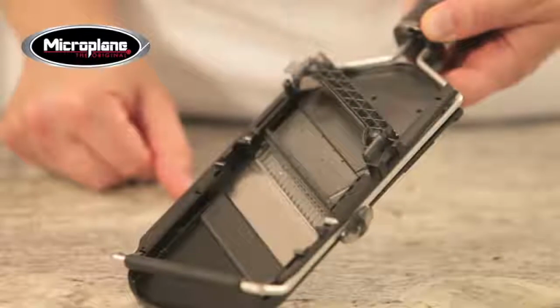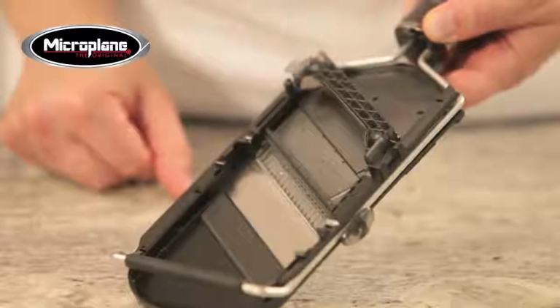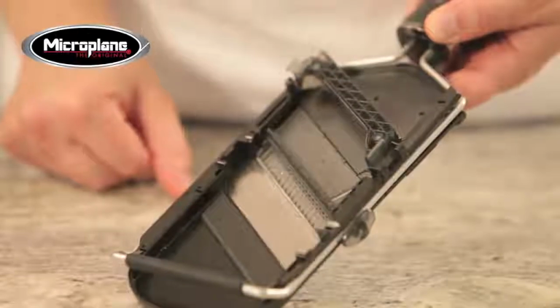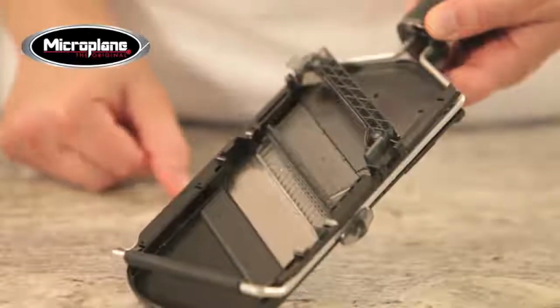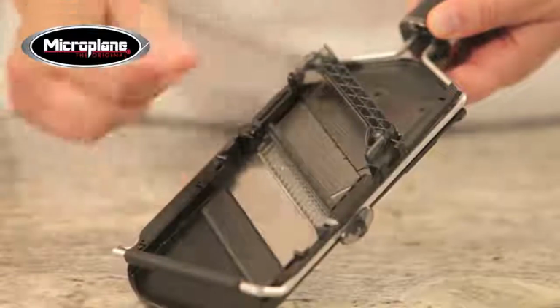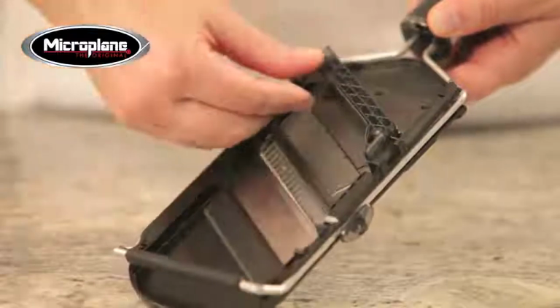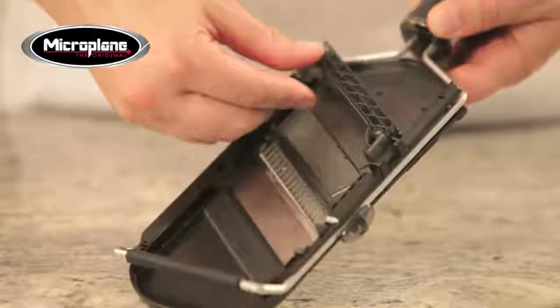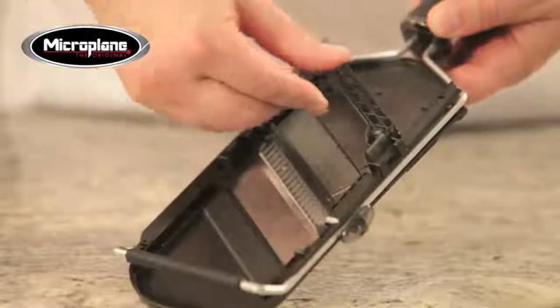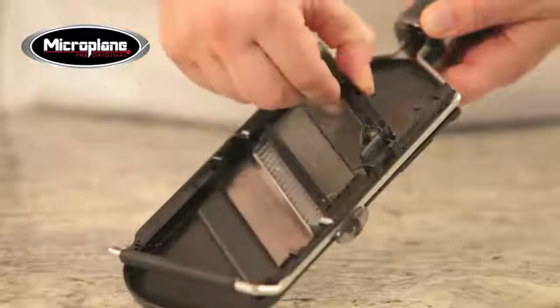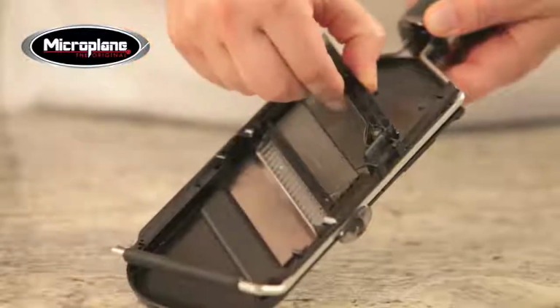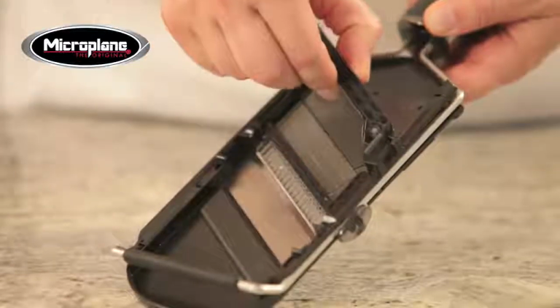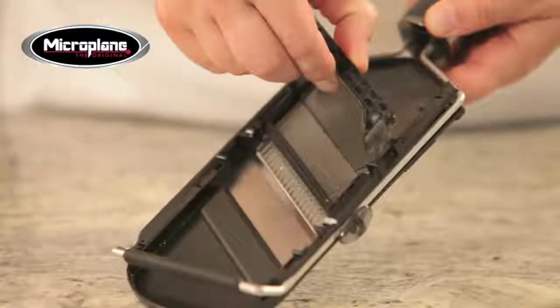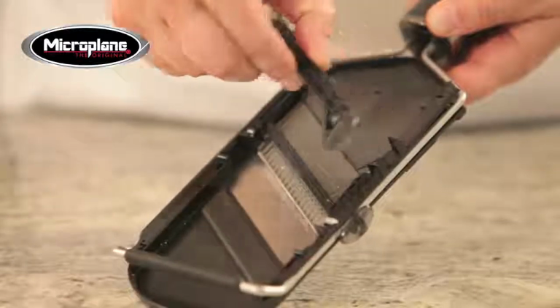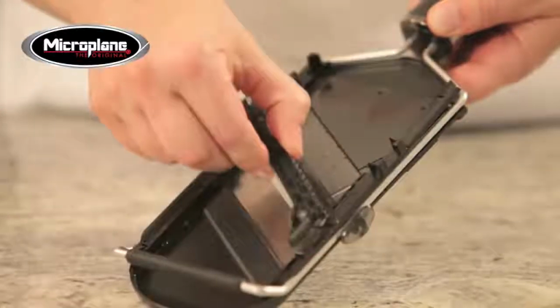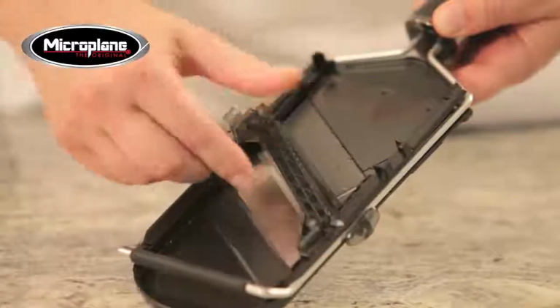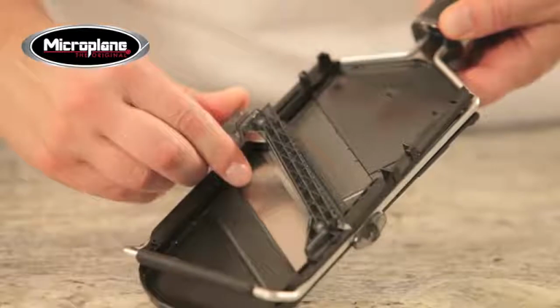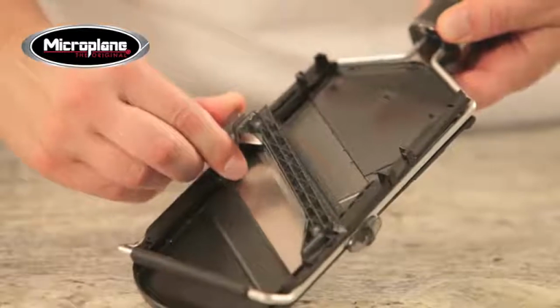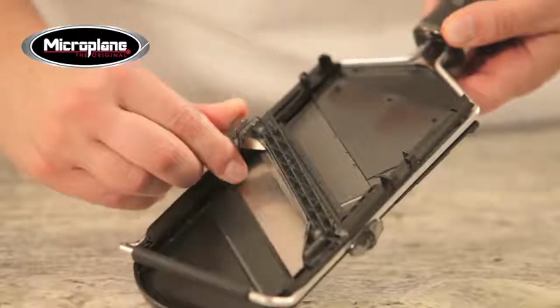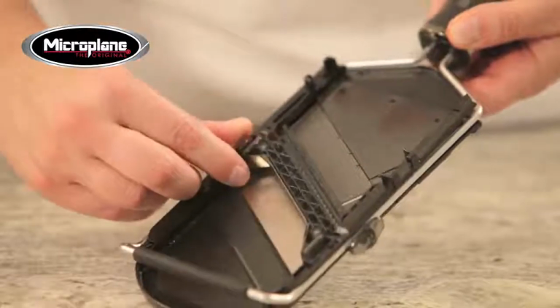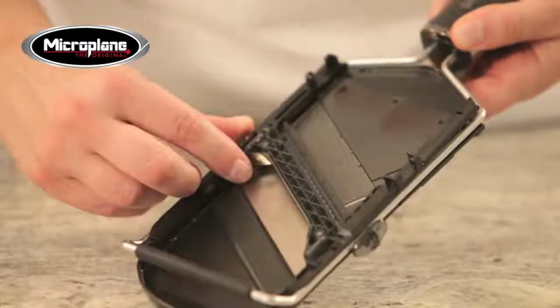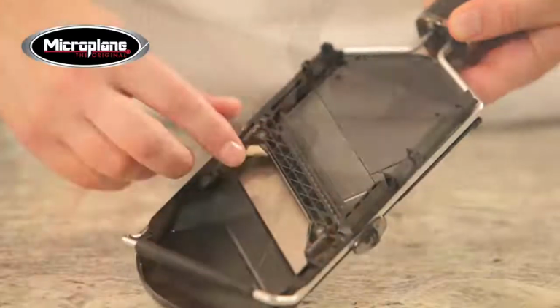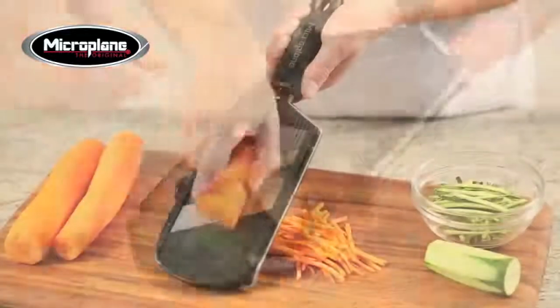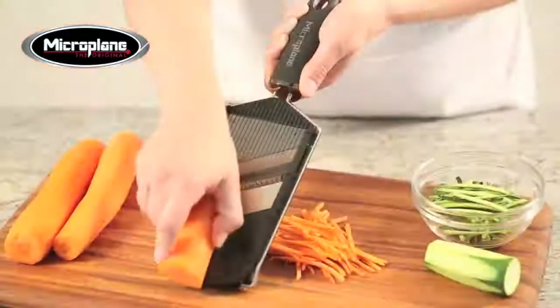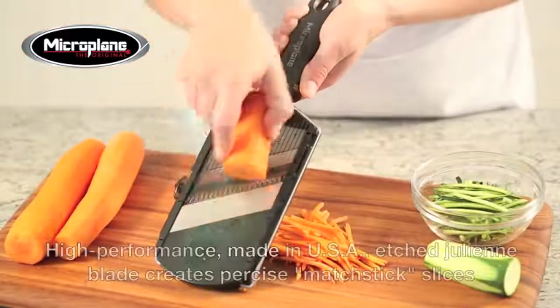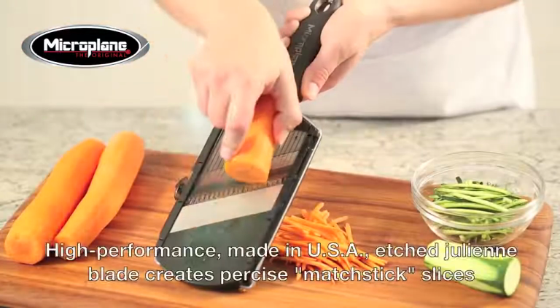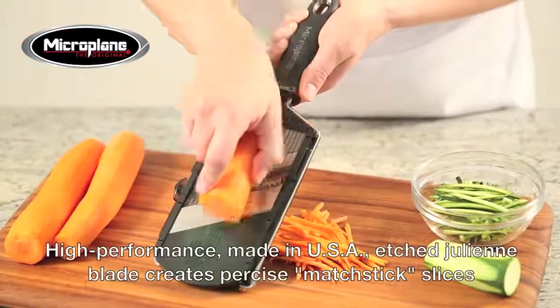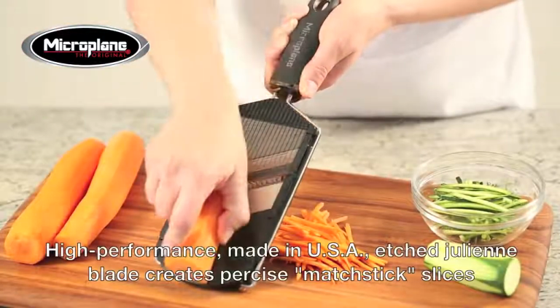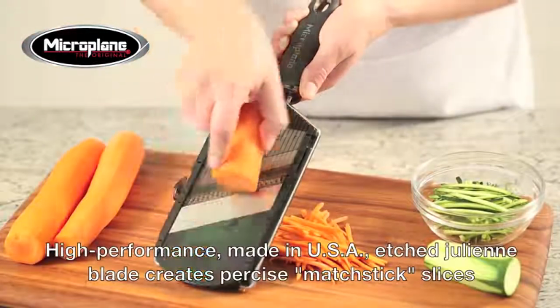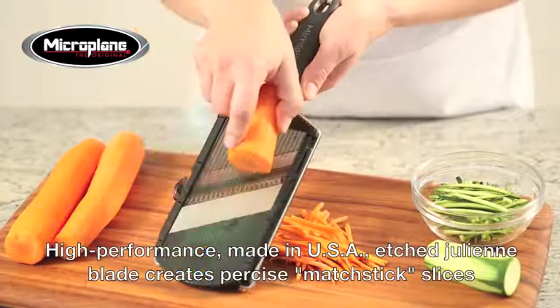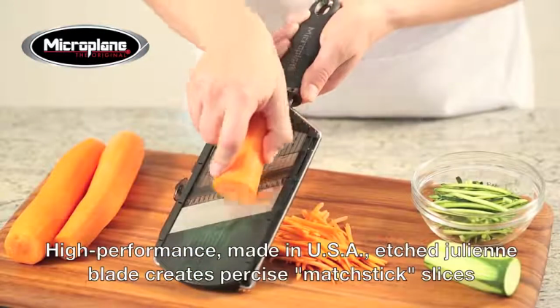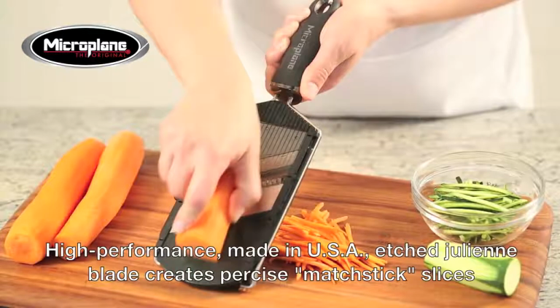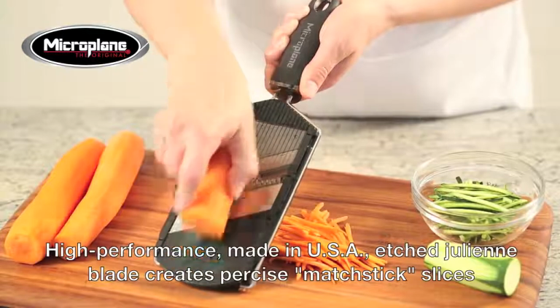To create julienne strips, move the julienne blade from the storage position to the usage position by pressing in the thumb tab. Adjust the knob to desired thickness to make precise matchstick slices.